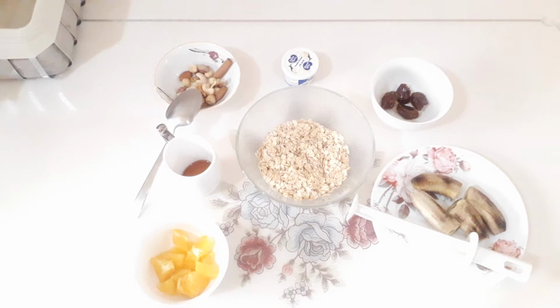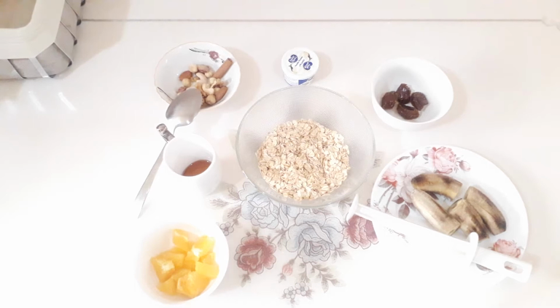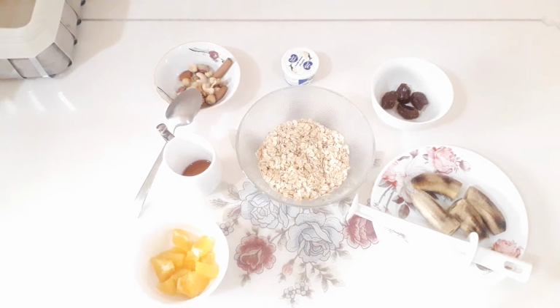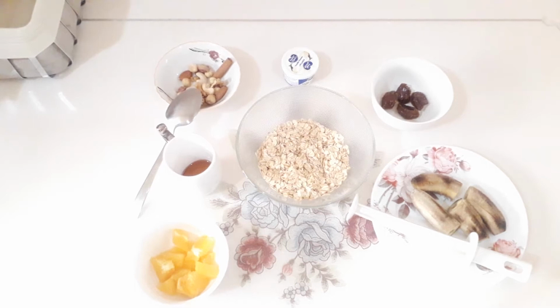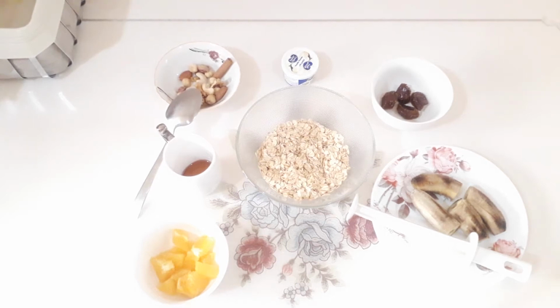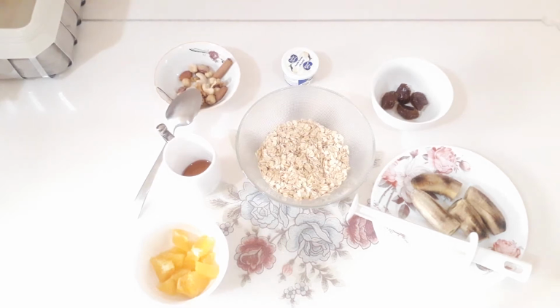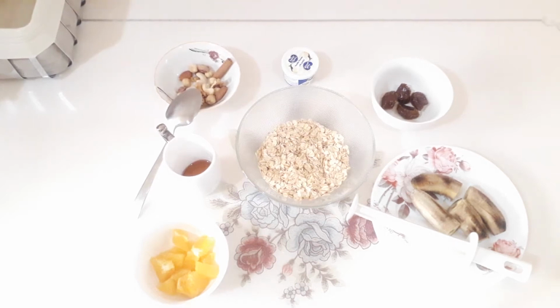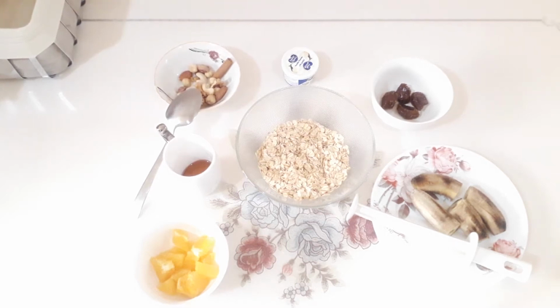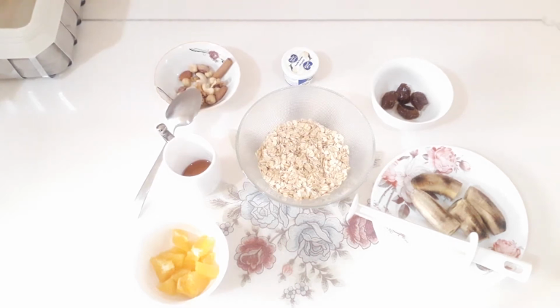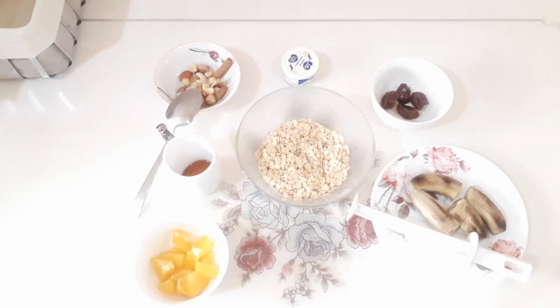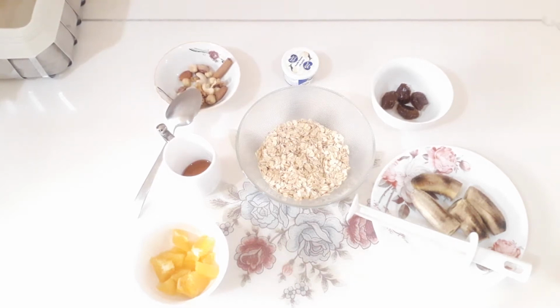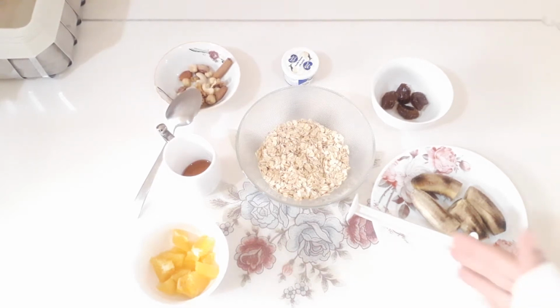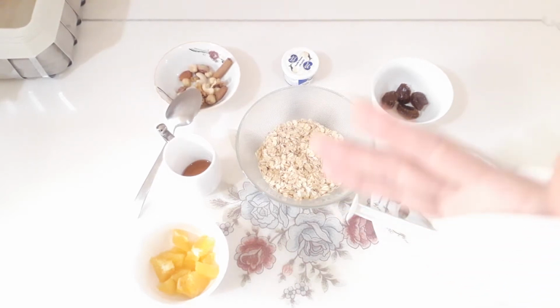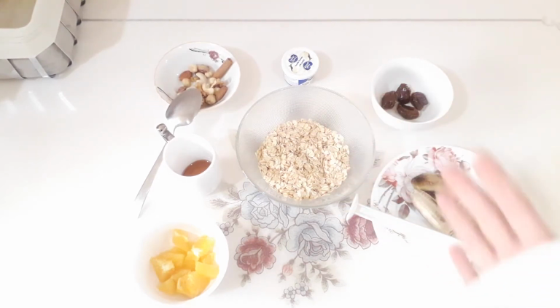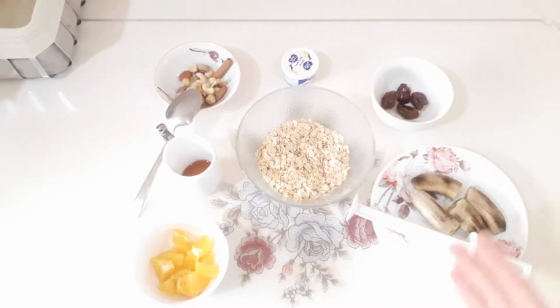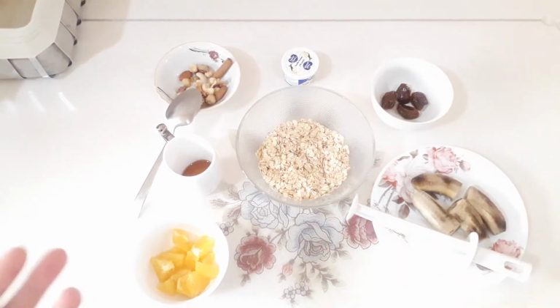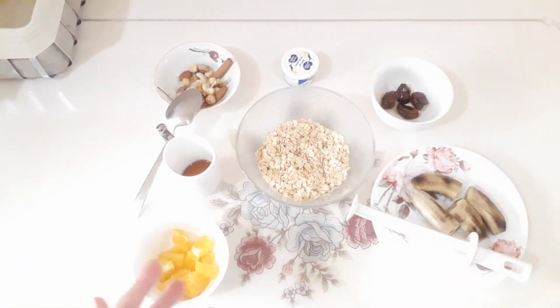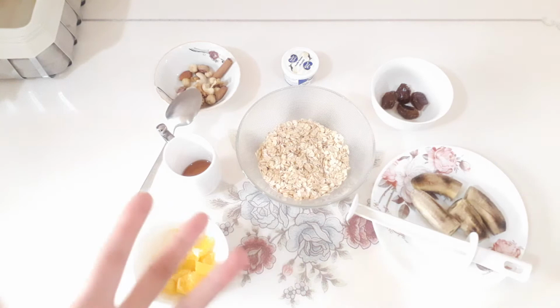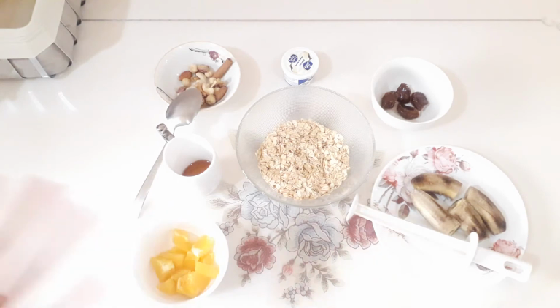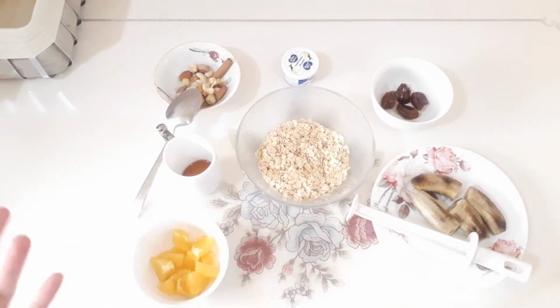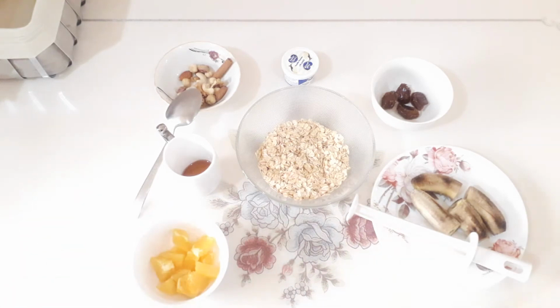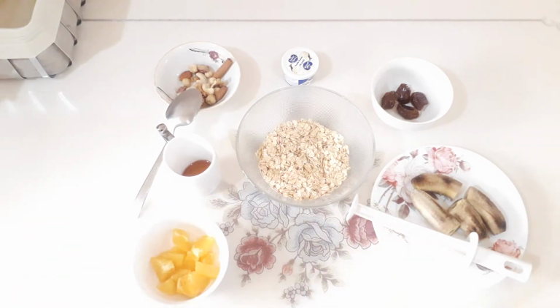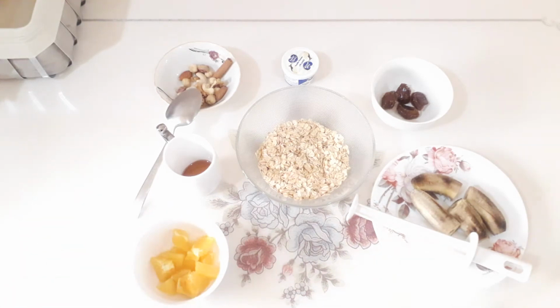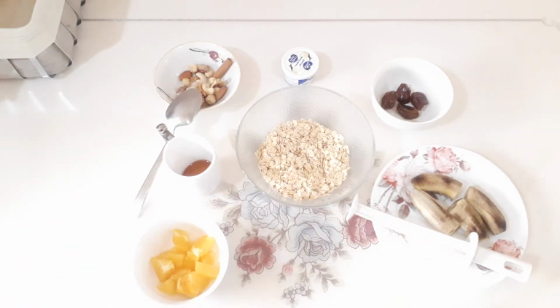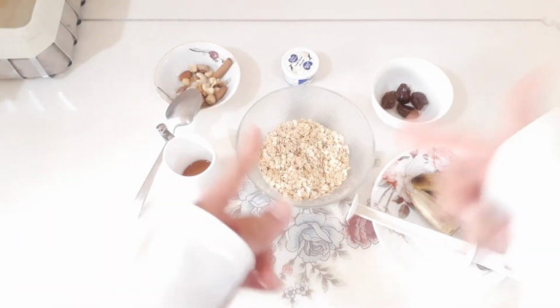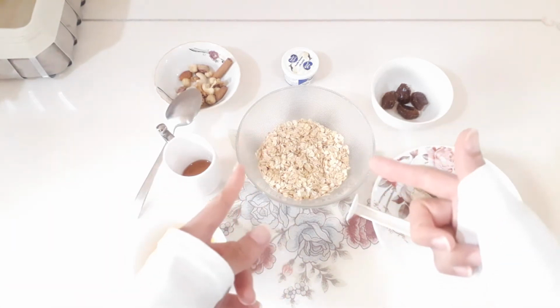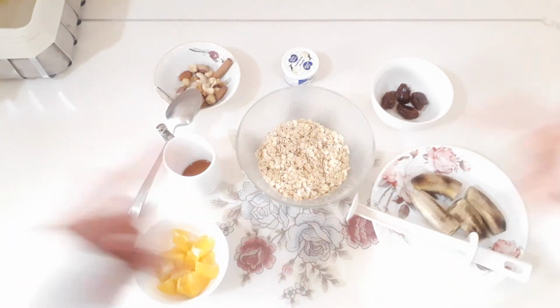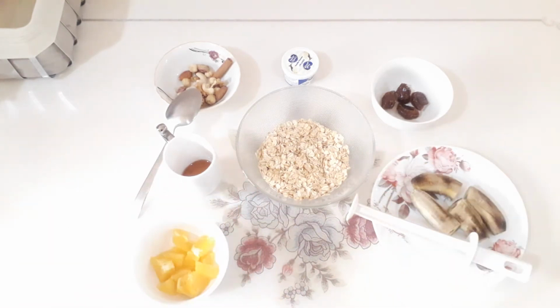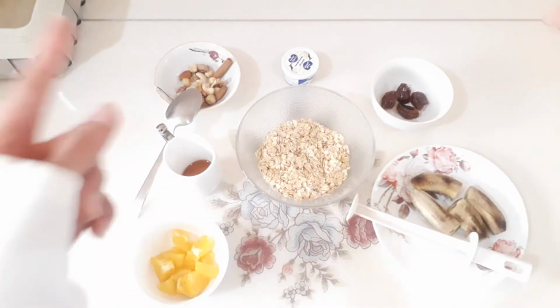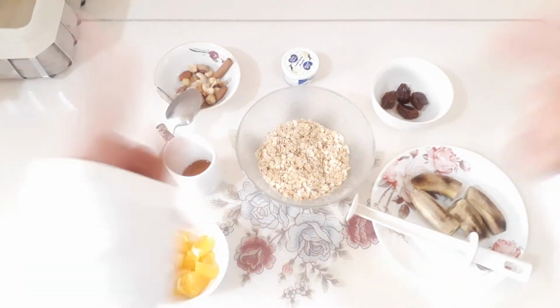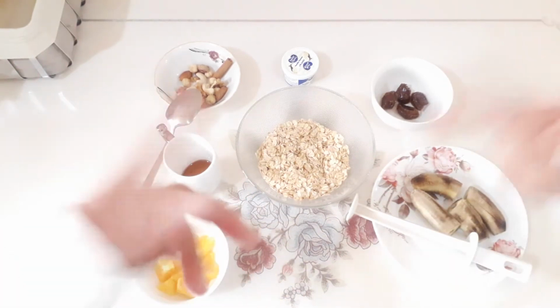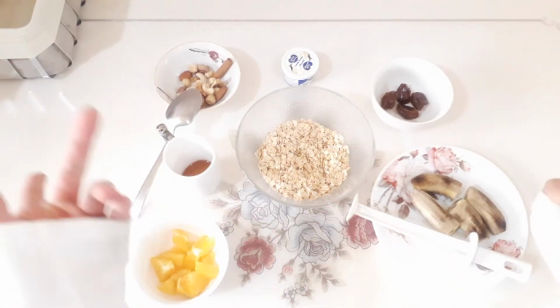Today I want to do a new delicious meal. It's appropriate for morning and appropriate for dinner.